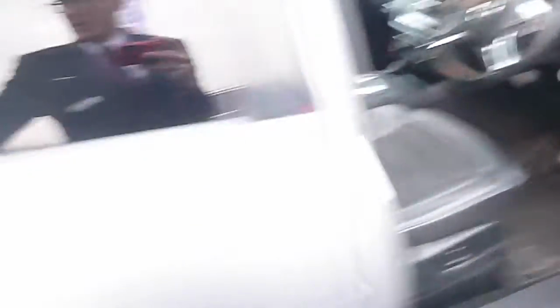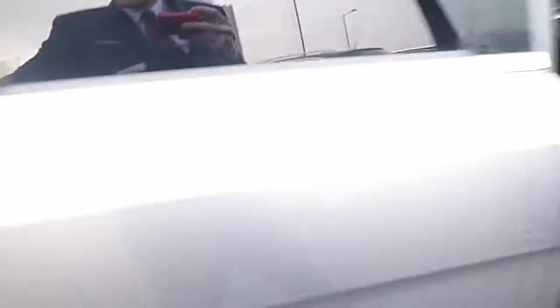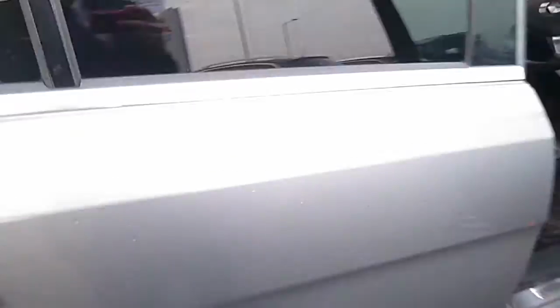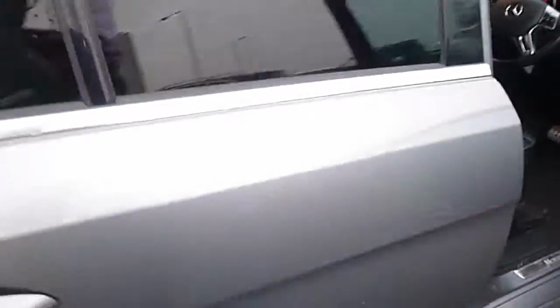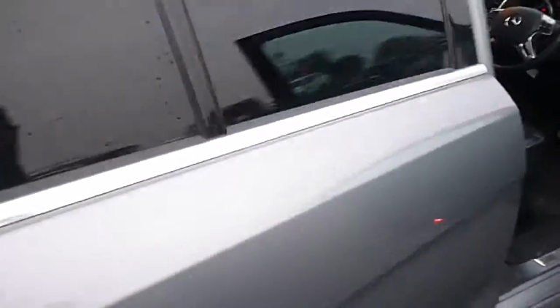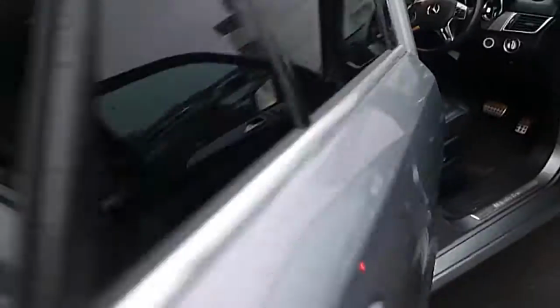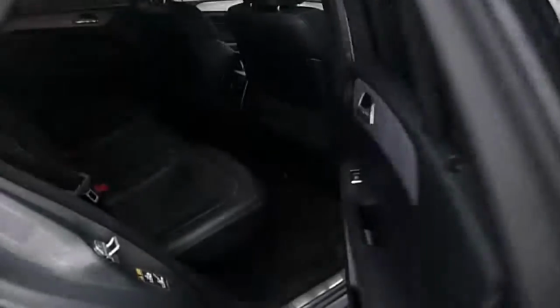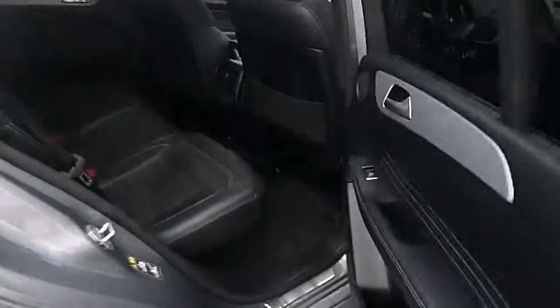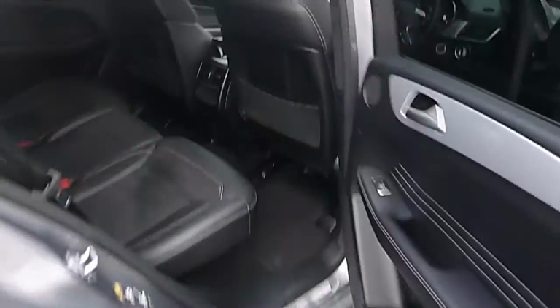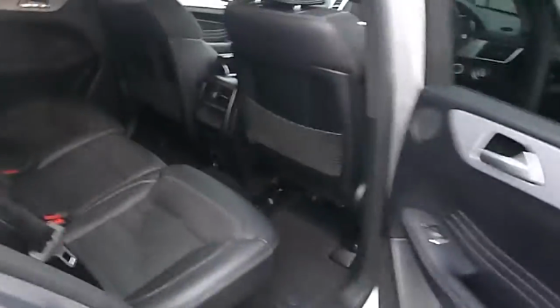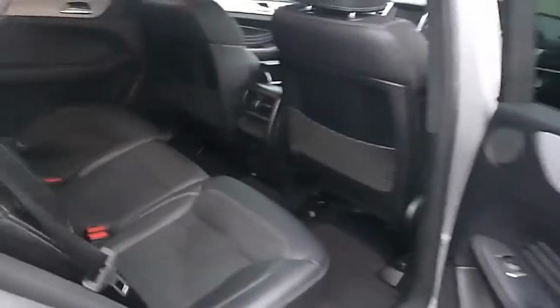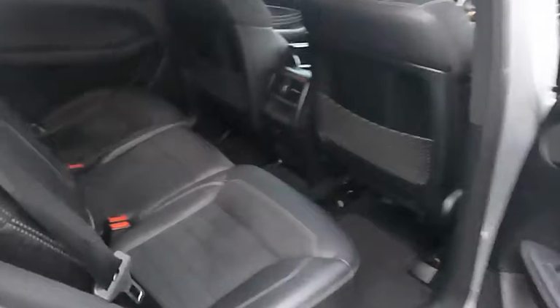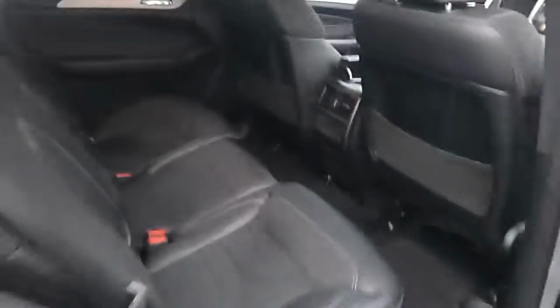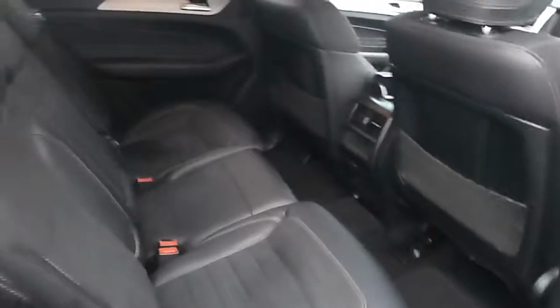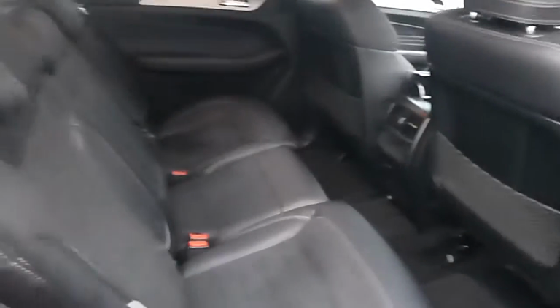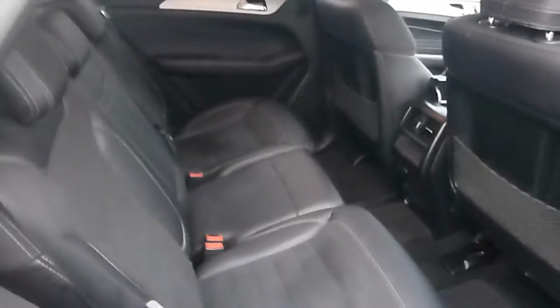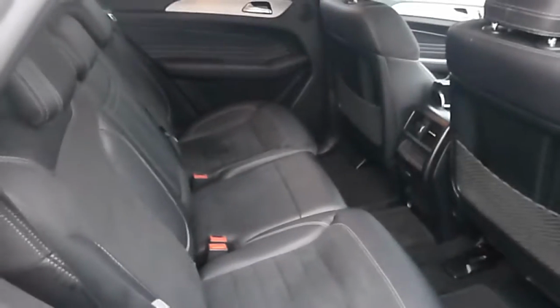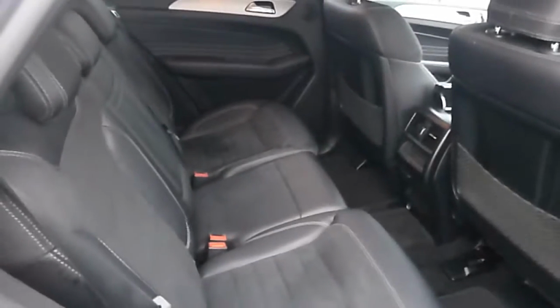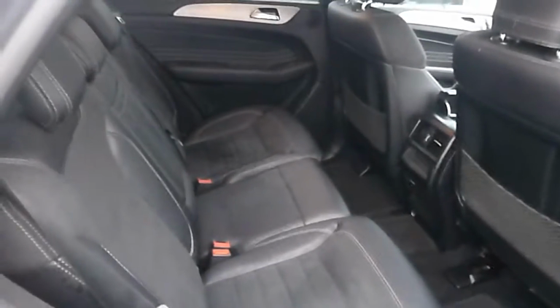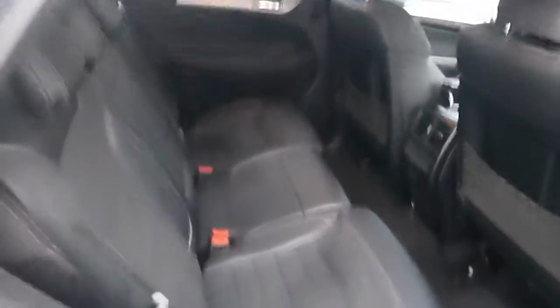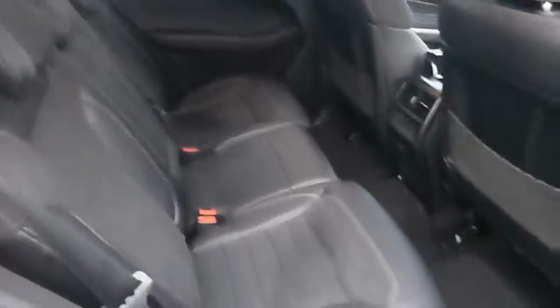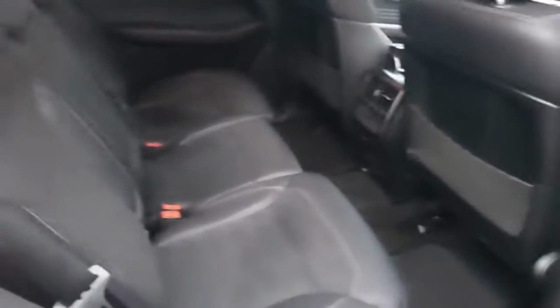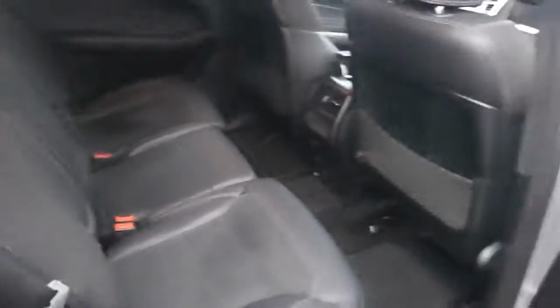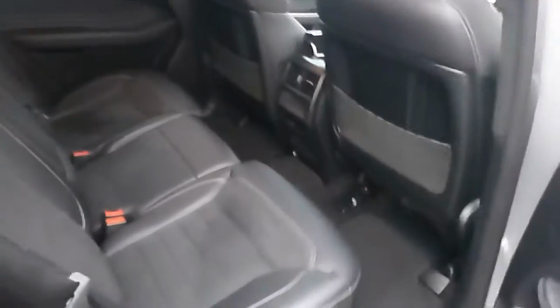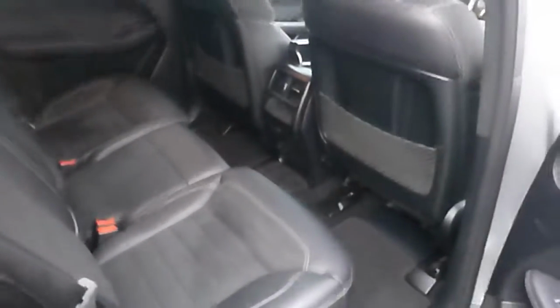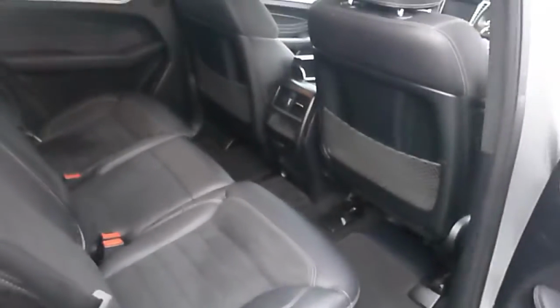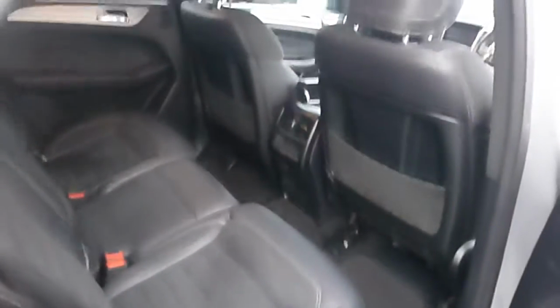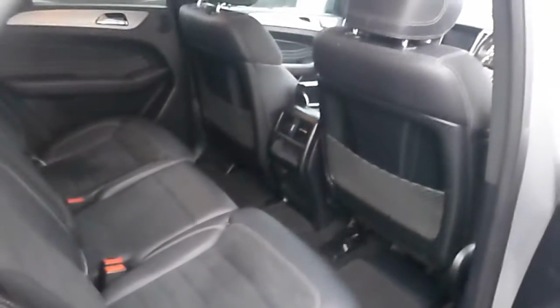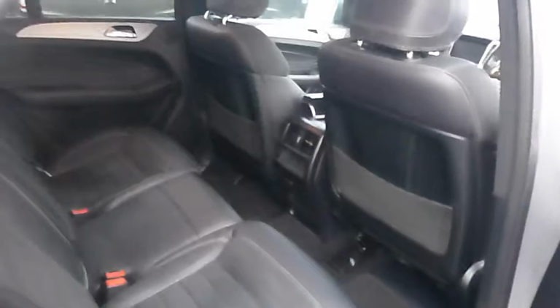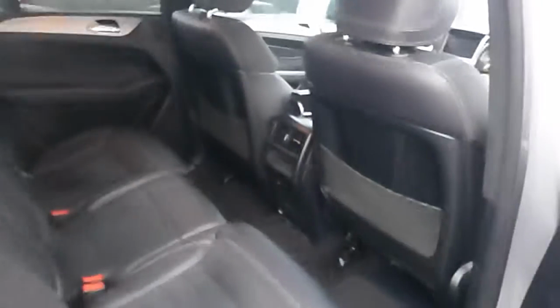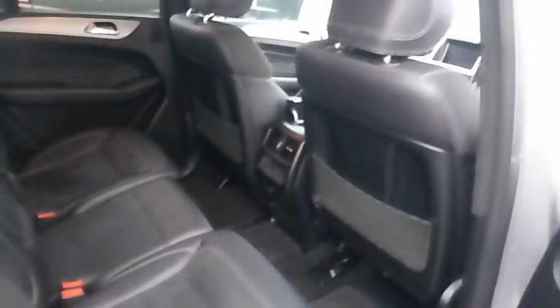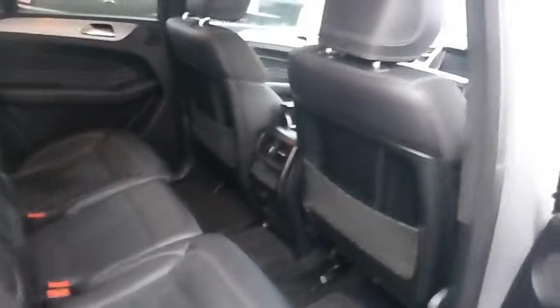To the rear of the car, you'll find enough space for three passengers. There's plenty of leg room and a storage compartment there as well.